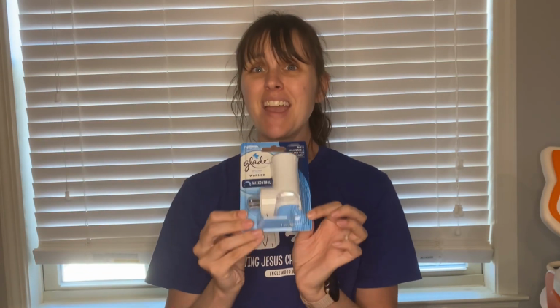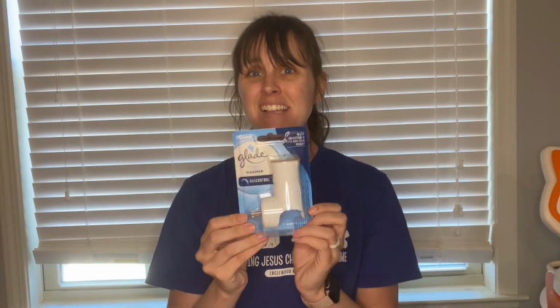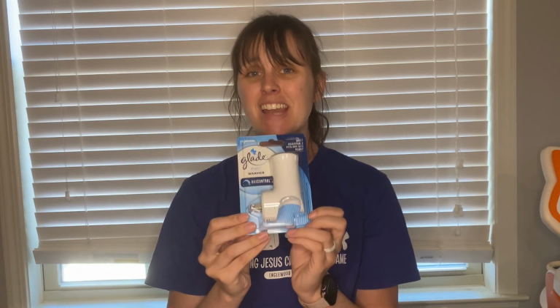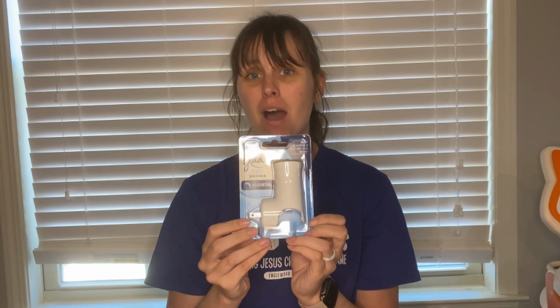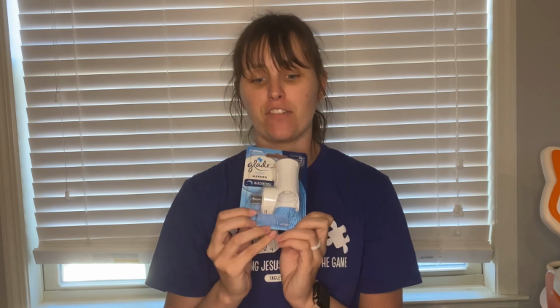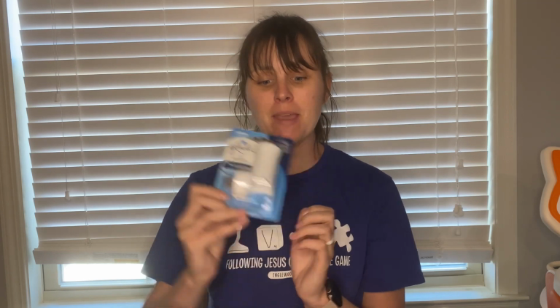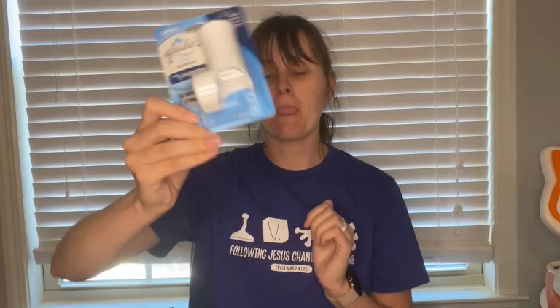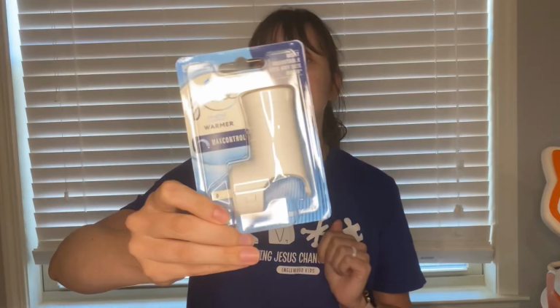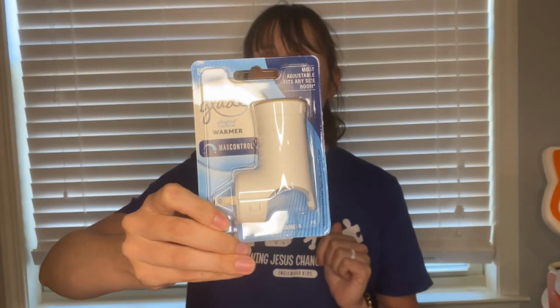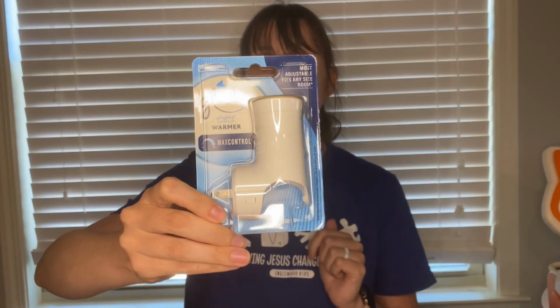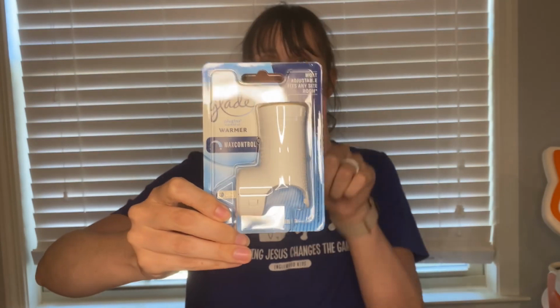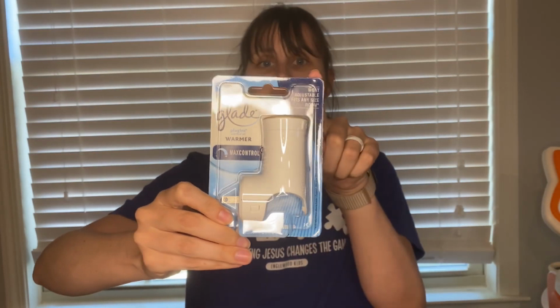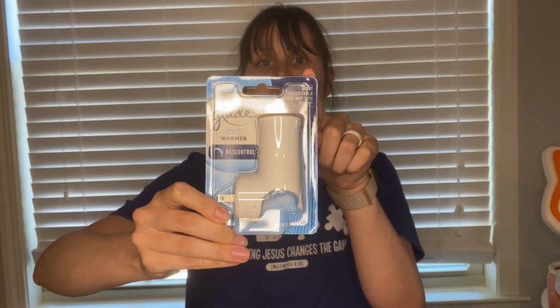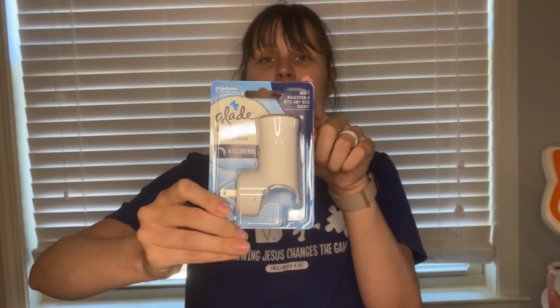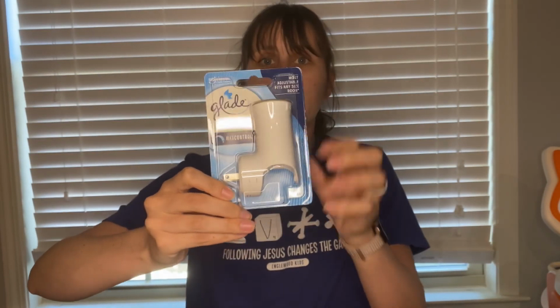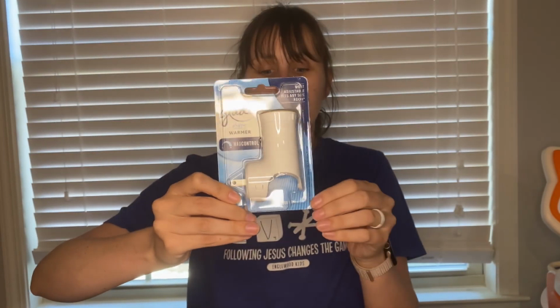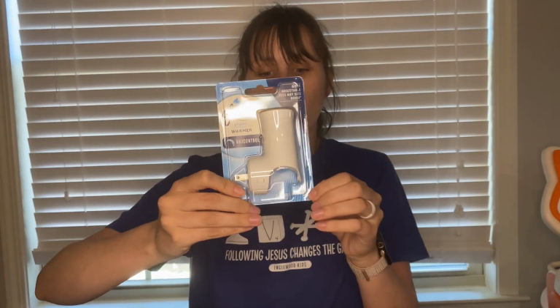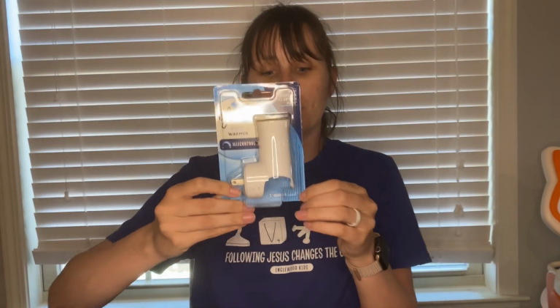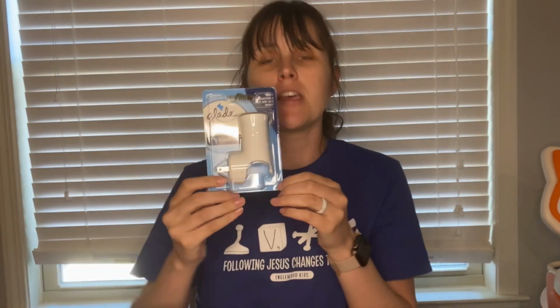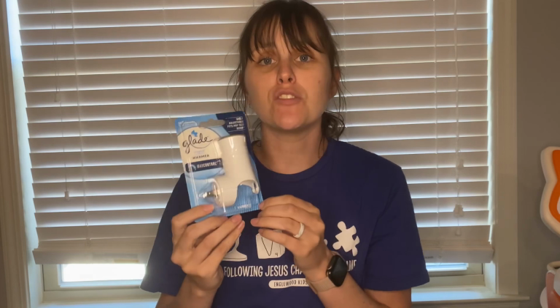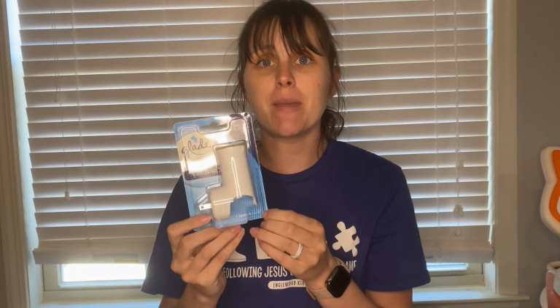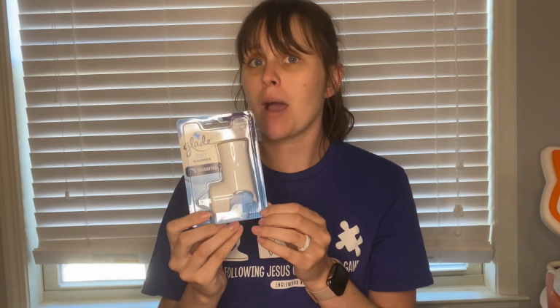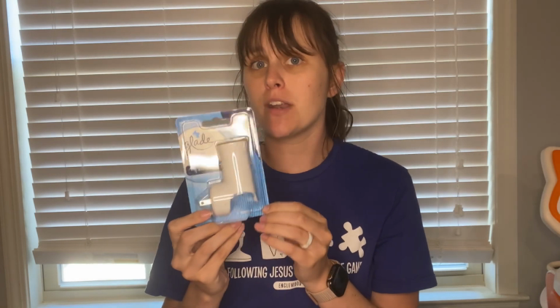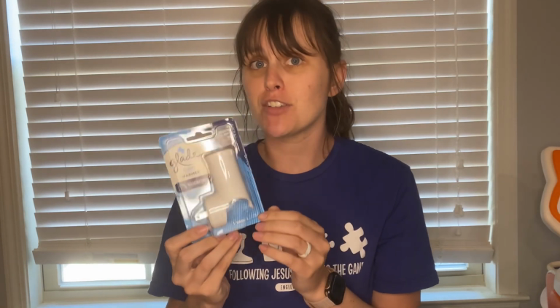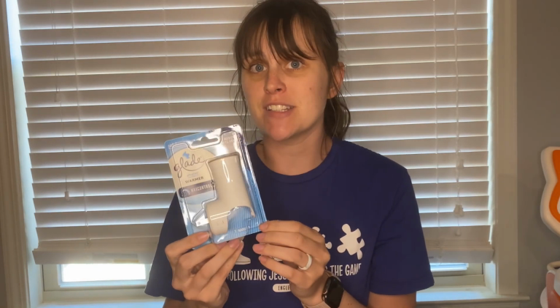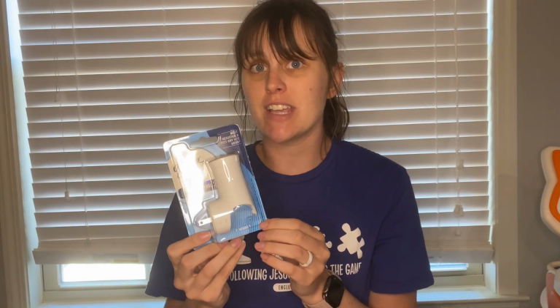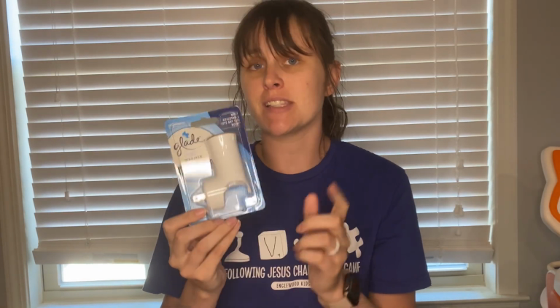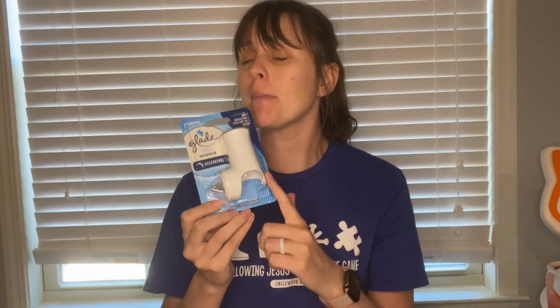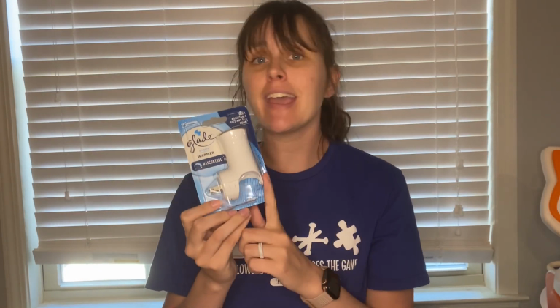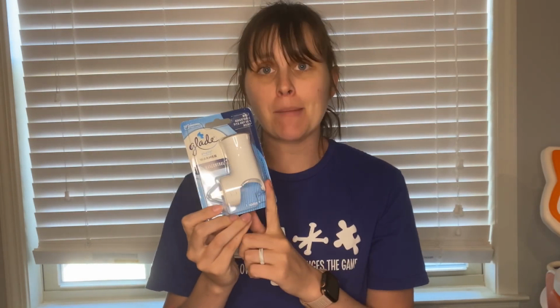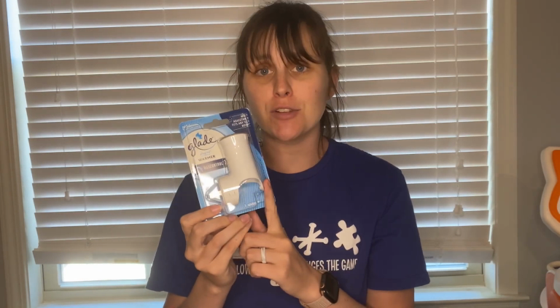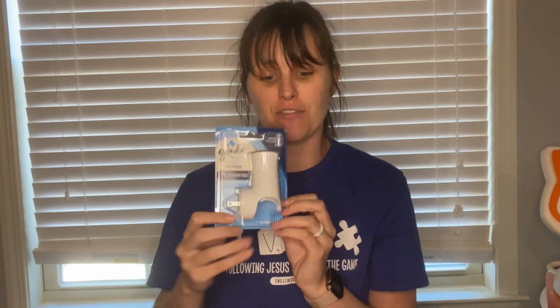Next is an Ibotta freebie. This is the Glade One Count Warmers at $1.78. Submit to Ibotta for $1.78 back, making it absolutely free.